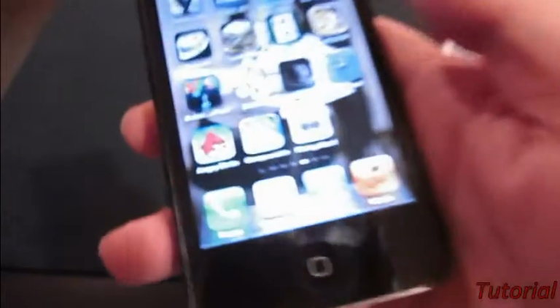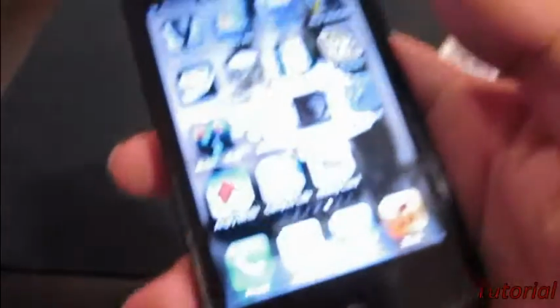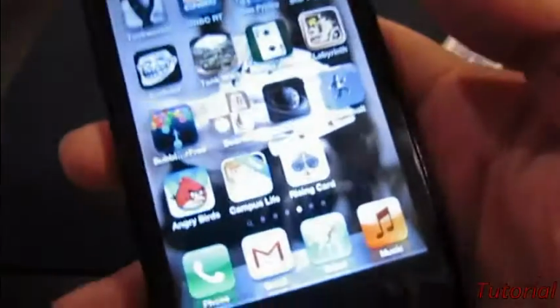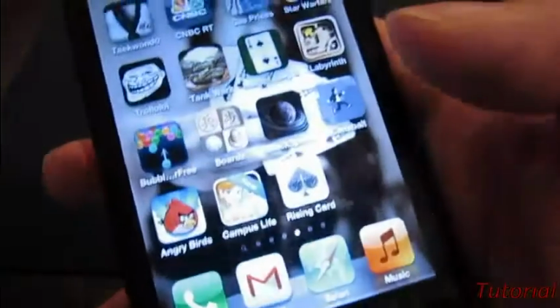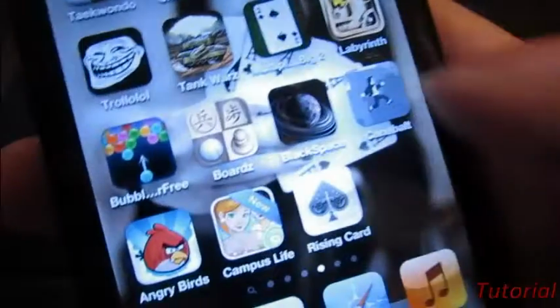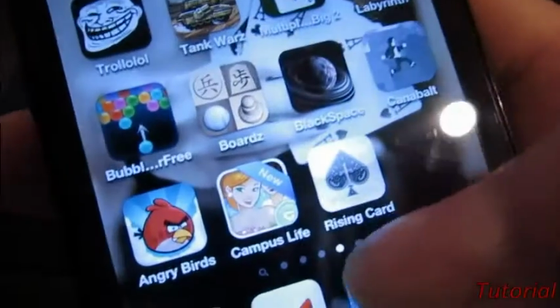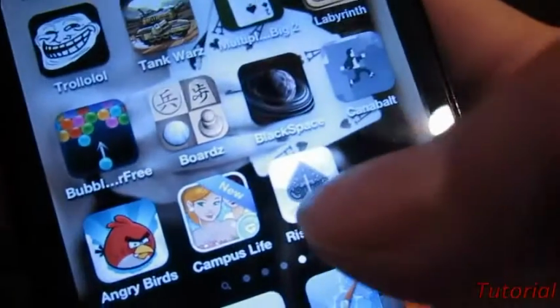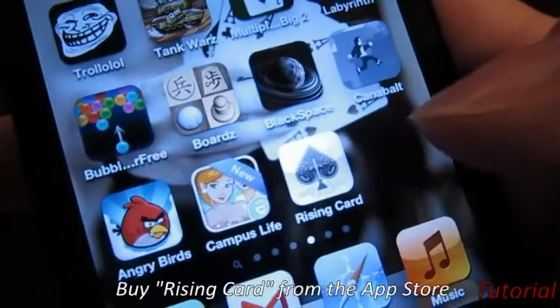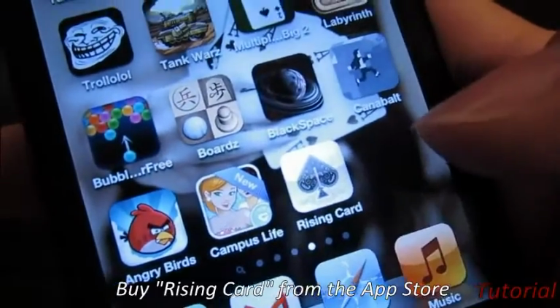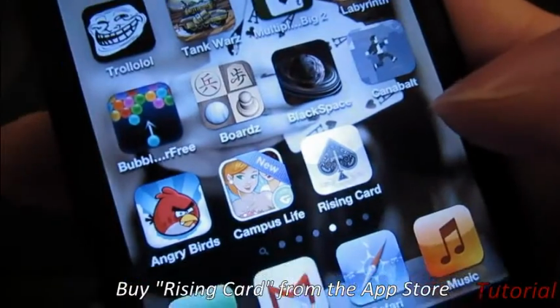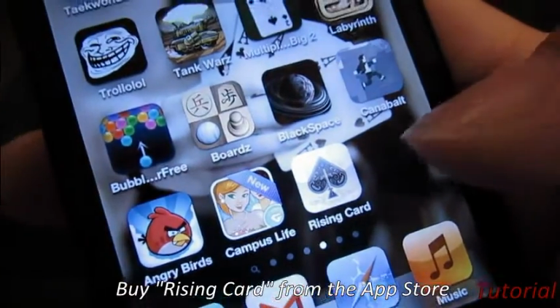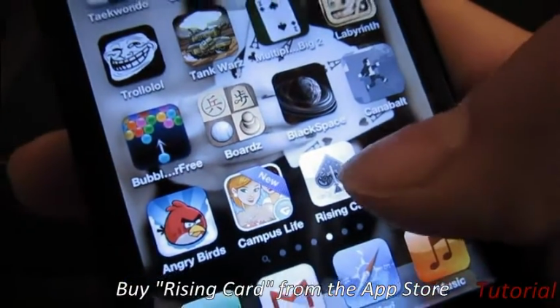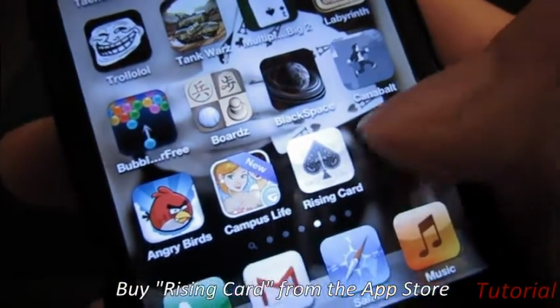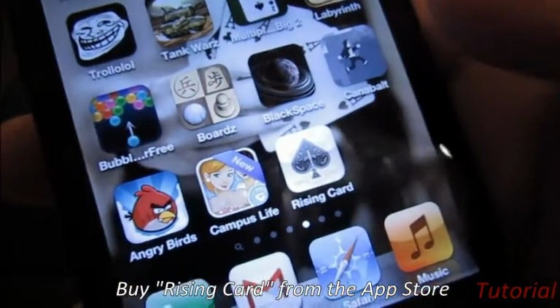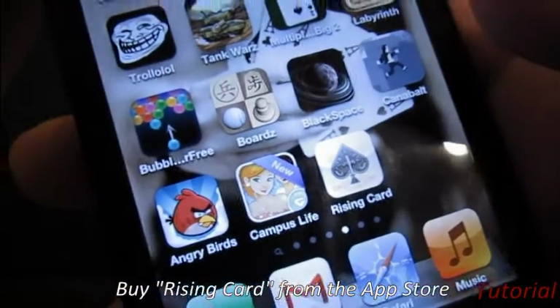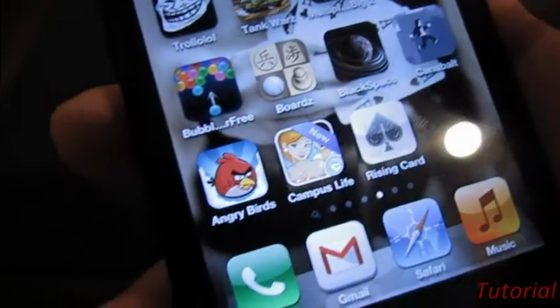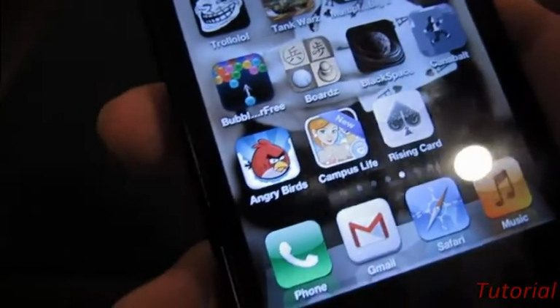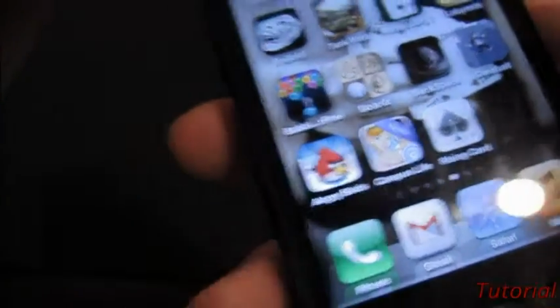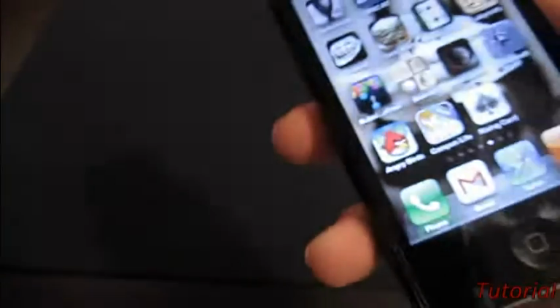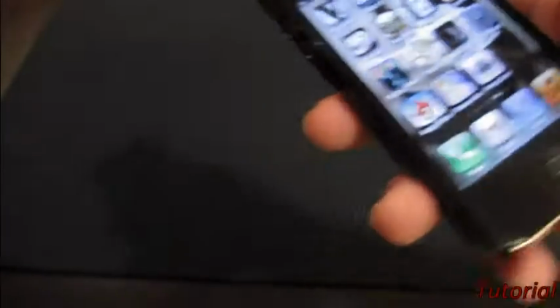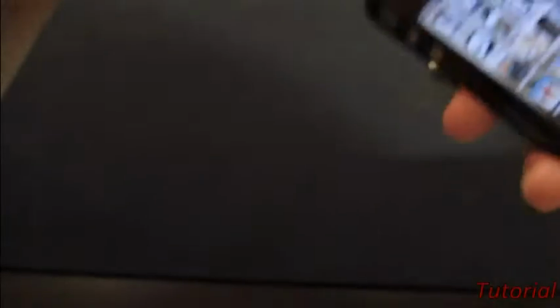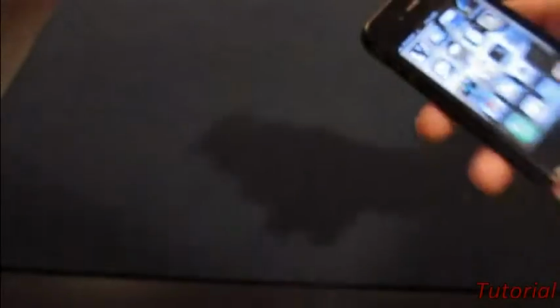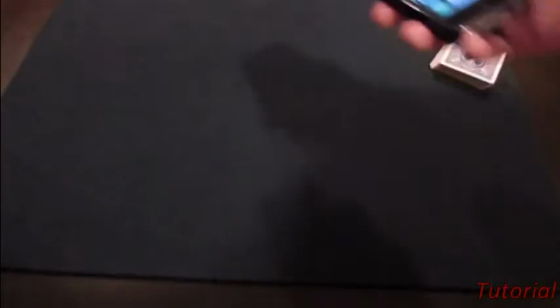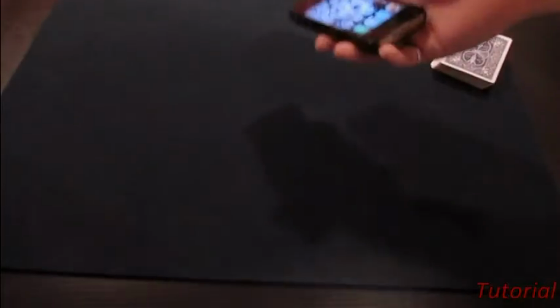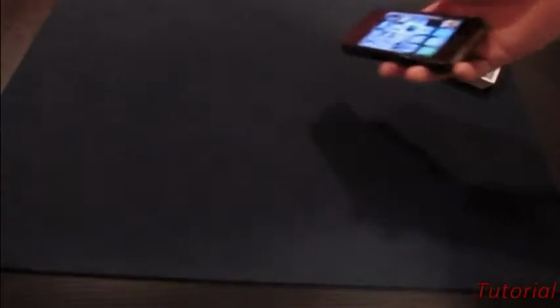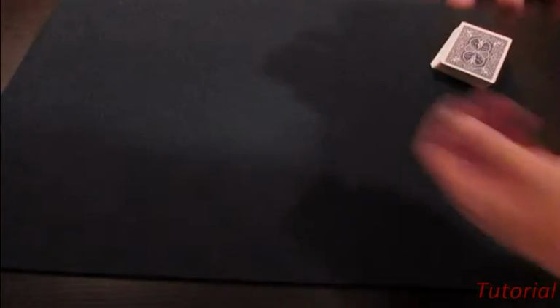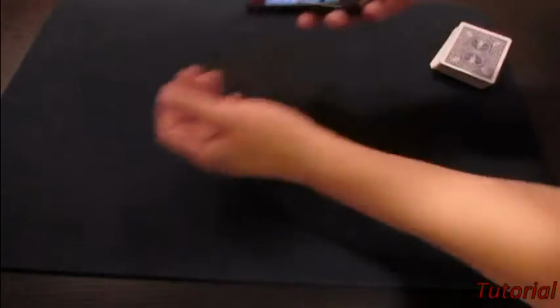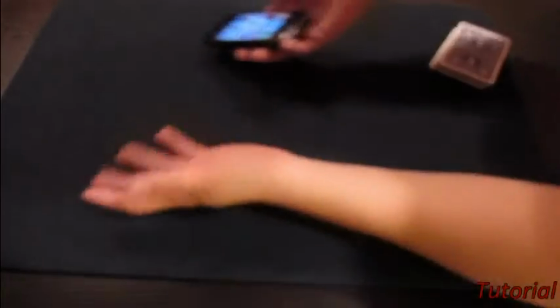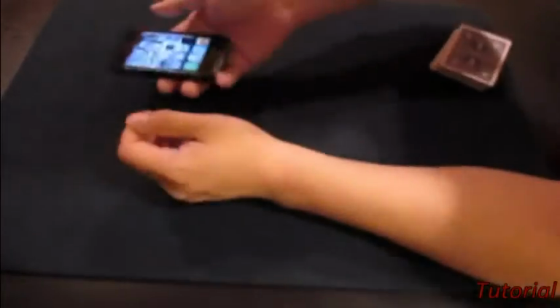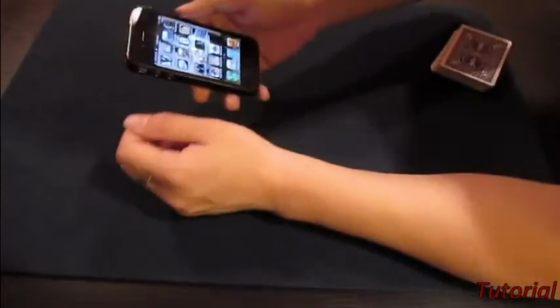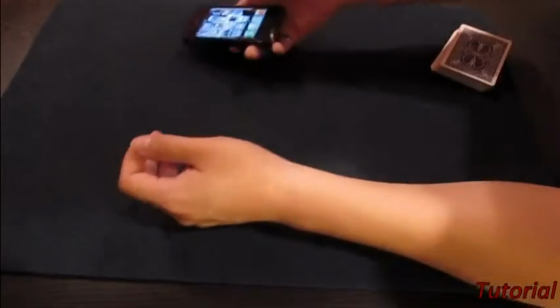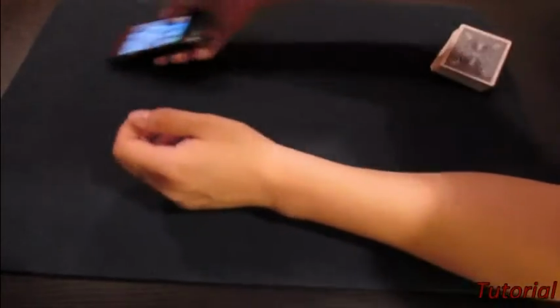So first what you're going to do is buy this app right here. It's called the Ryzen Card app. You just go on the app store, type in Ryzen Card, download it, and then you're good to go.